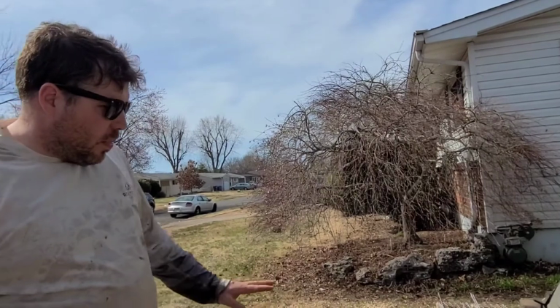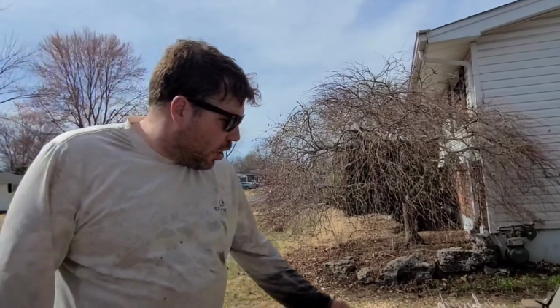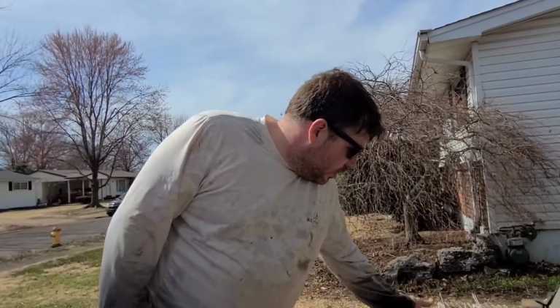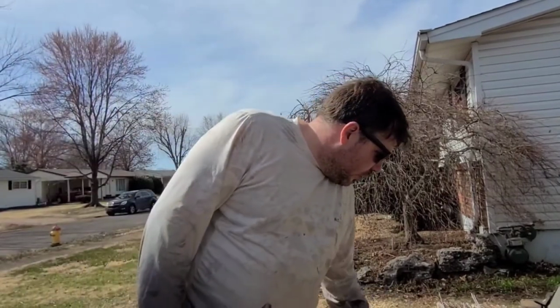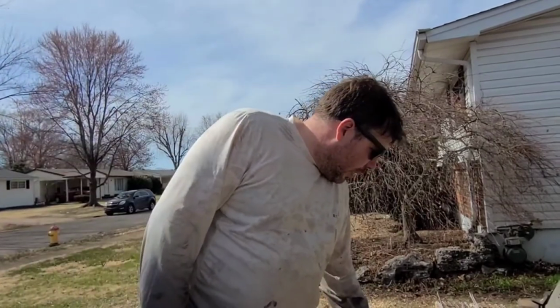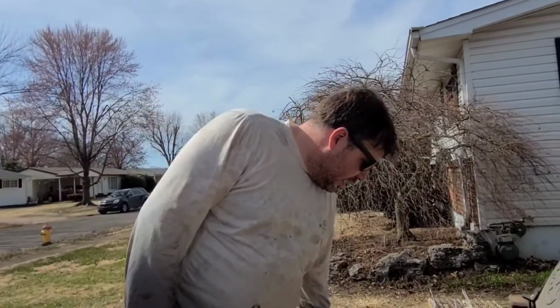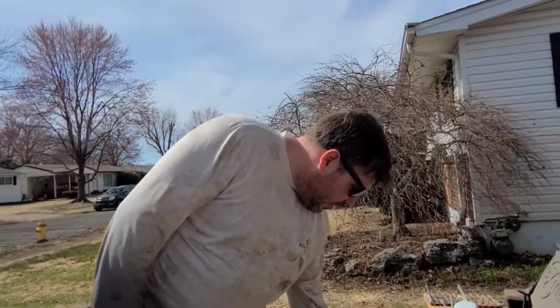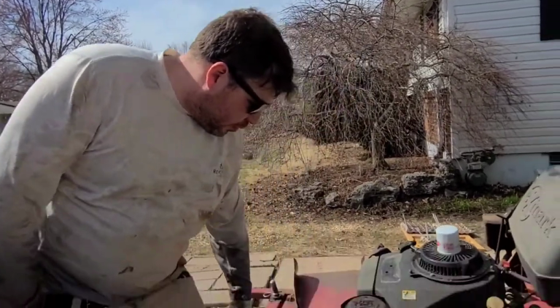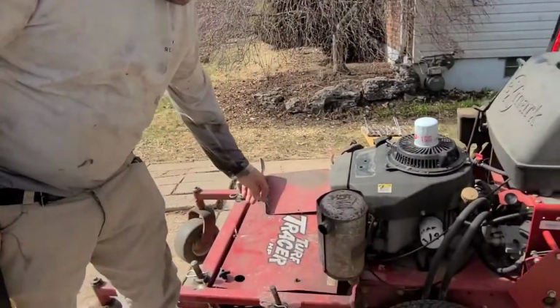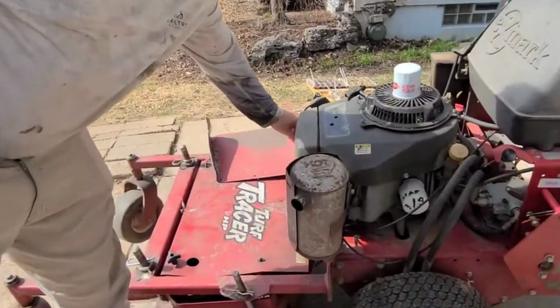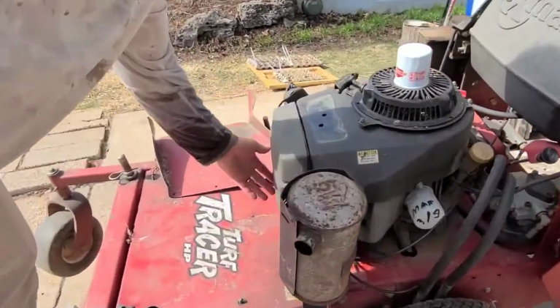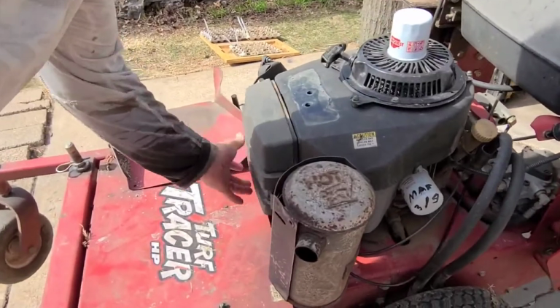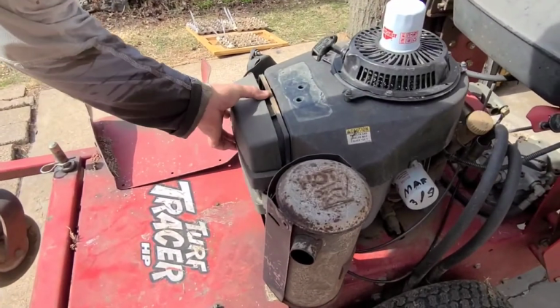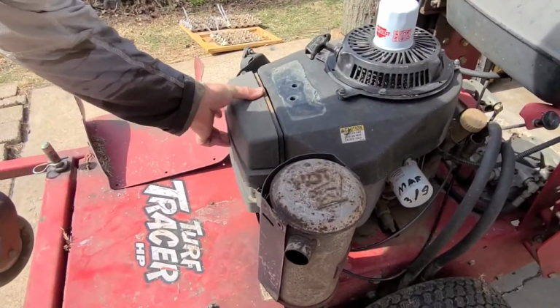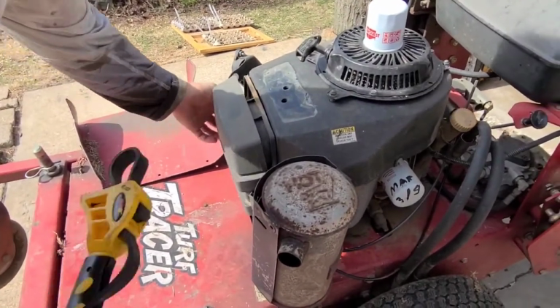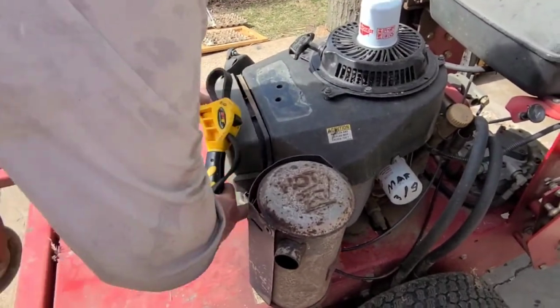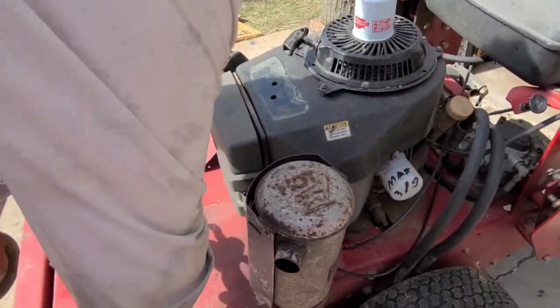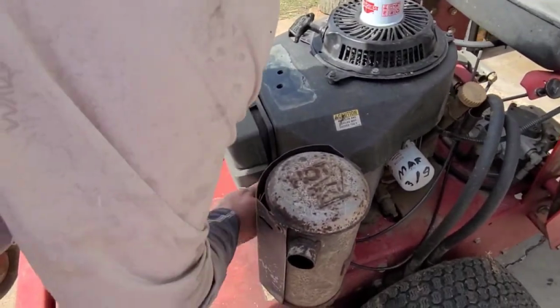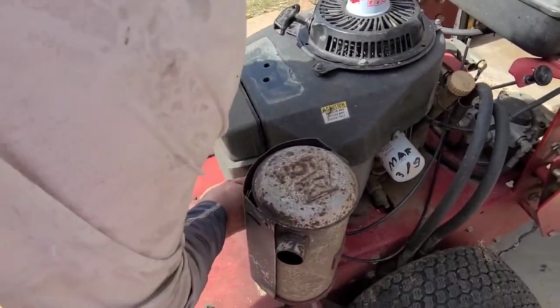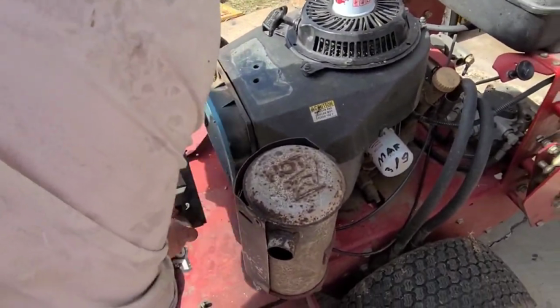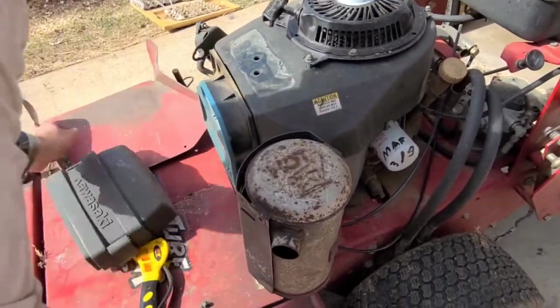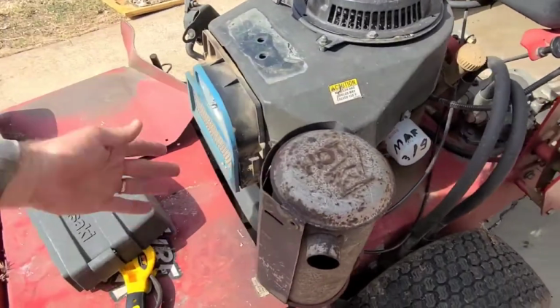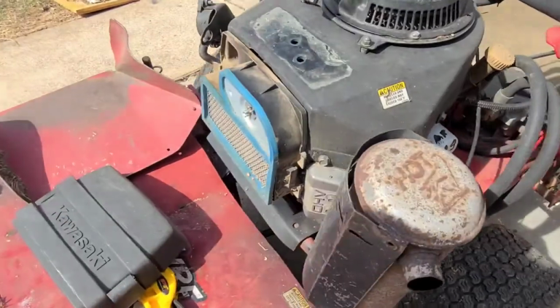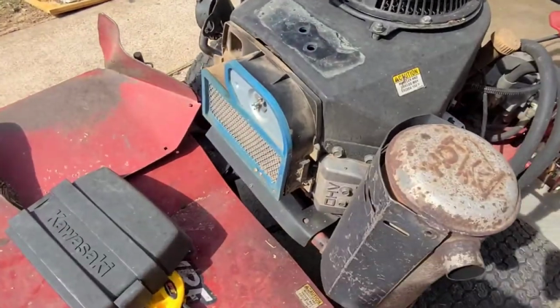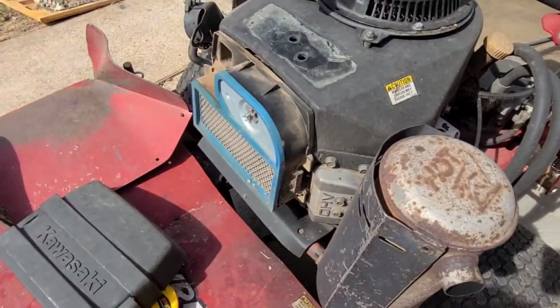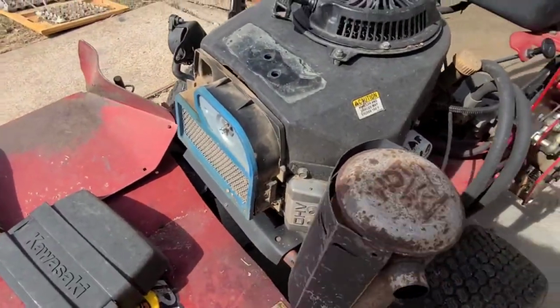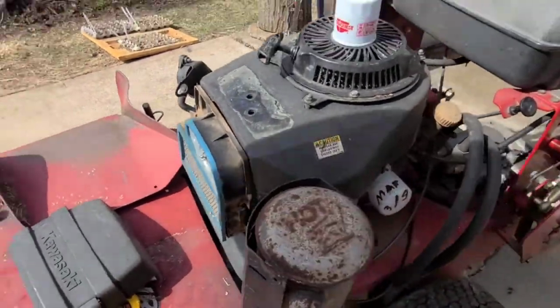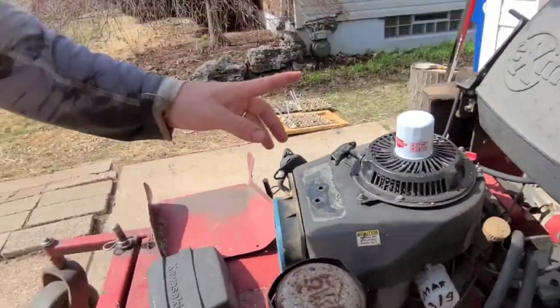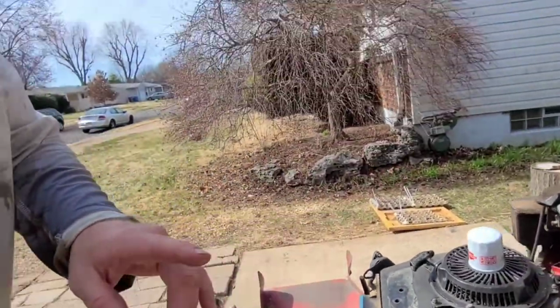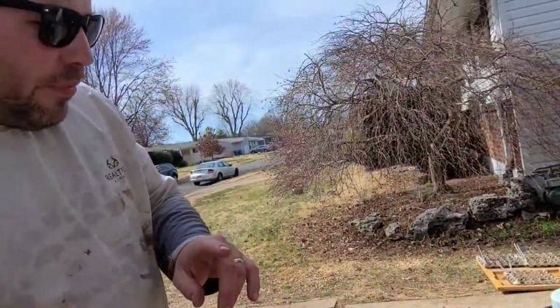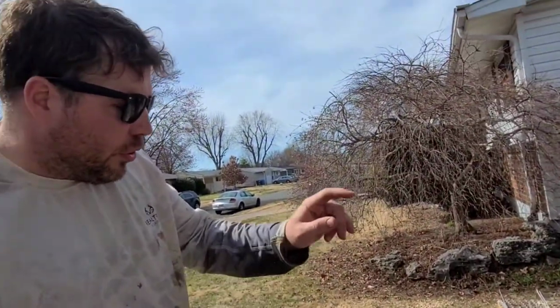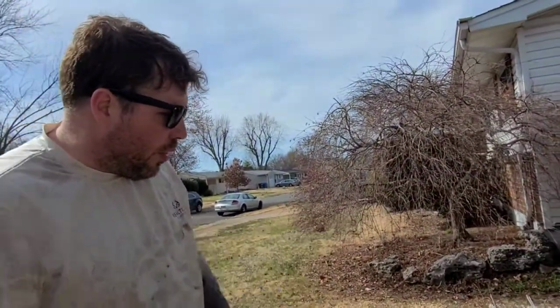They're pull-start ones. They look like this. They have this type of filter system. We pop it open and it looks like this. They are all basically the same engine. There's going to be the same filter for them.